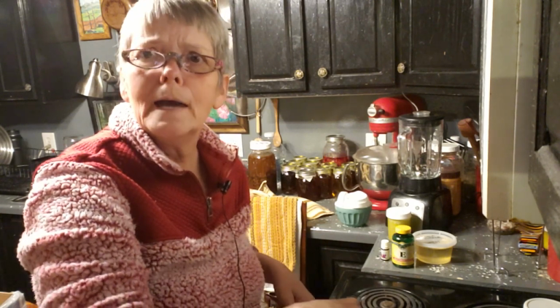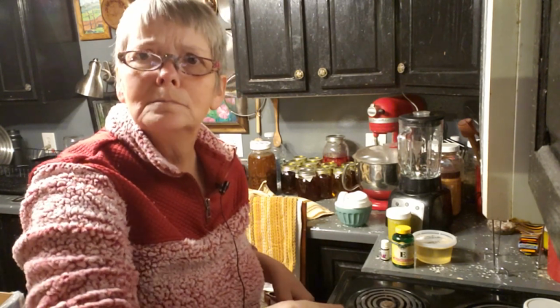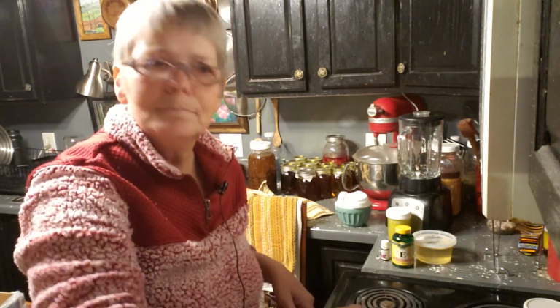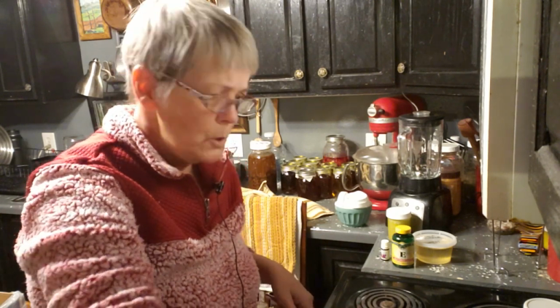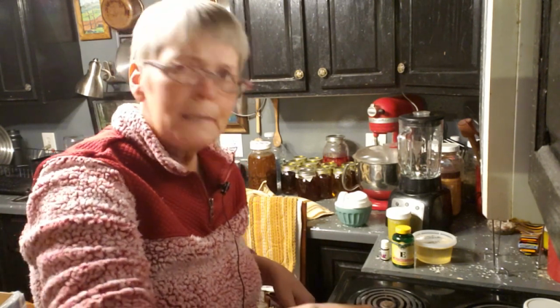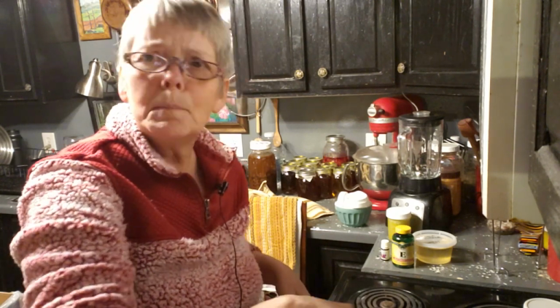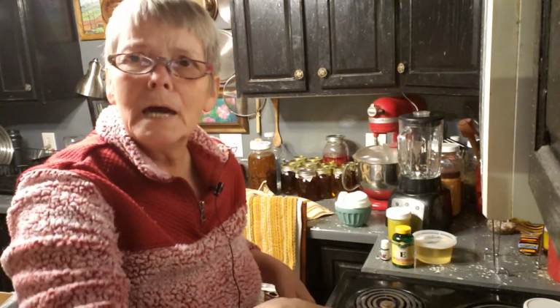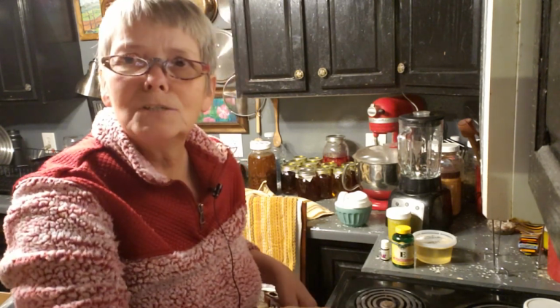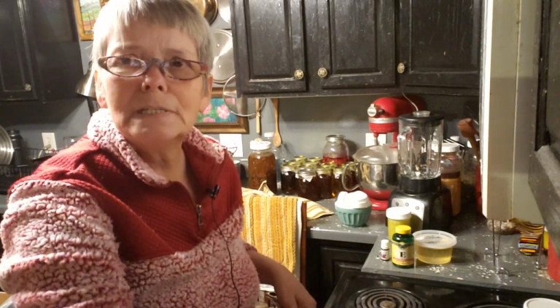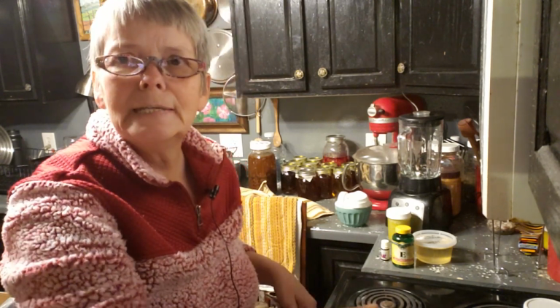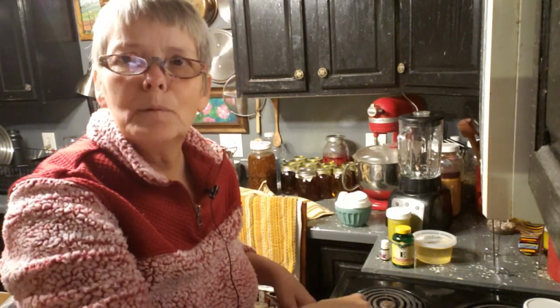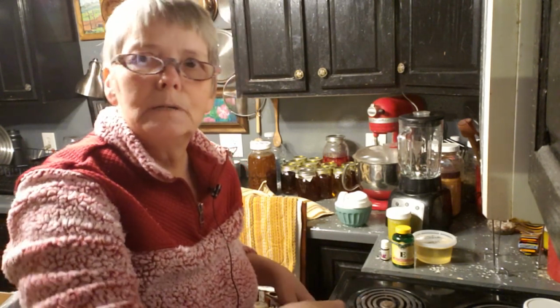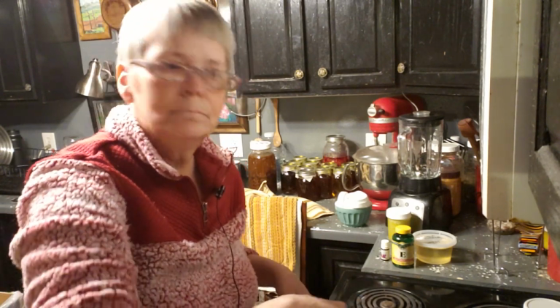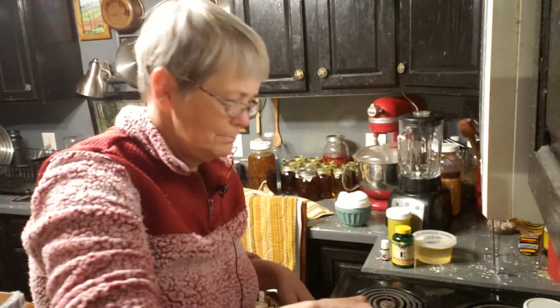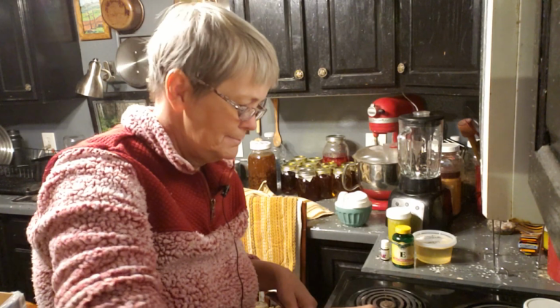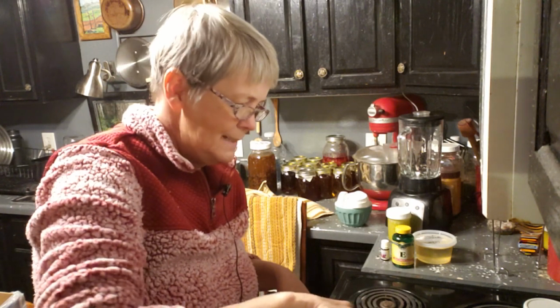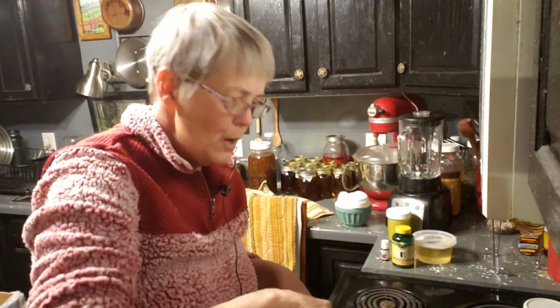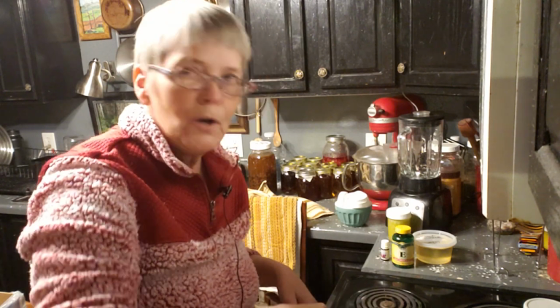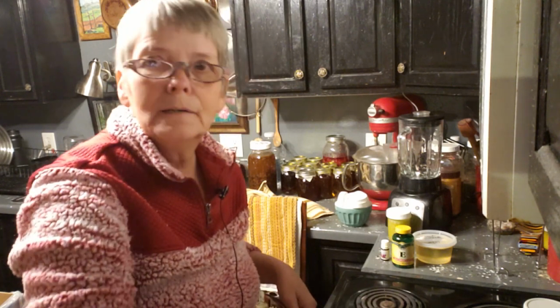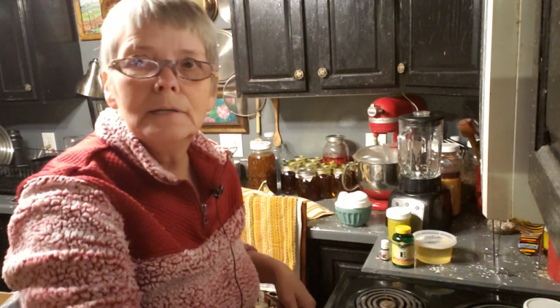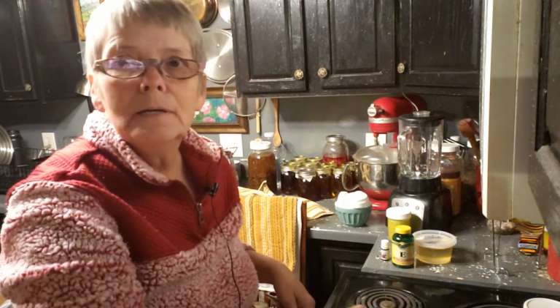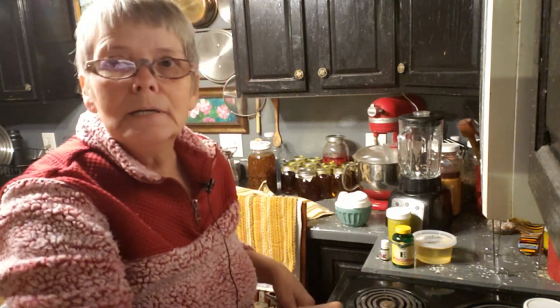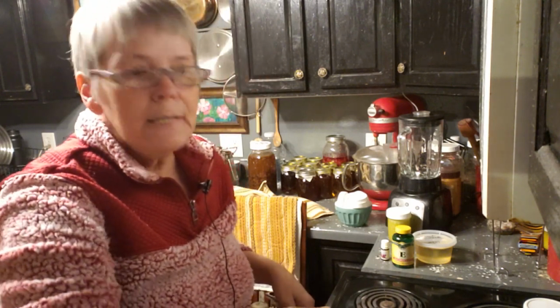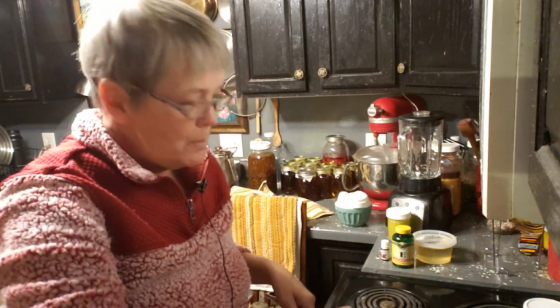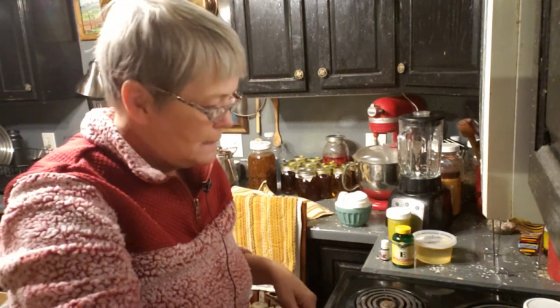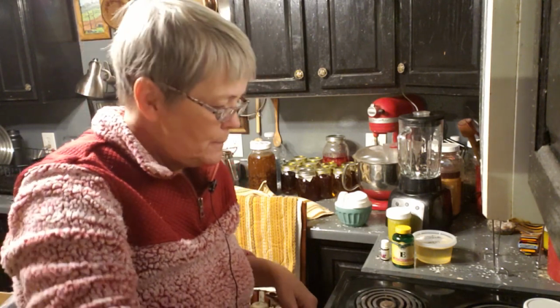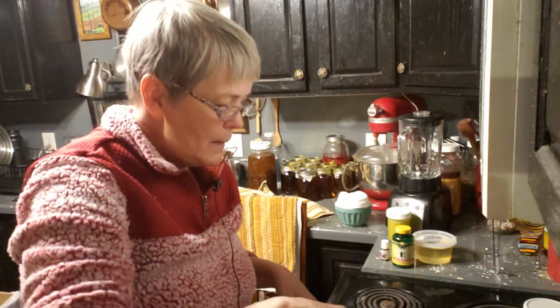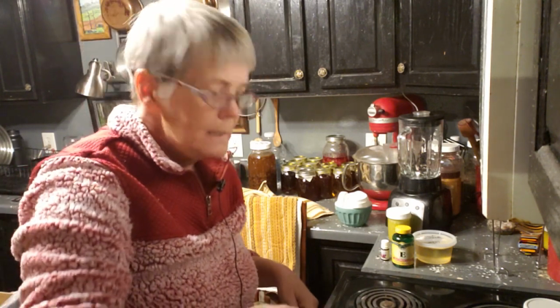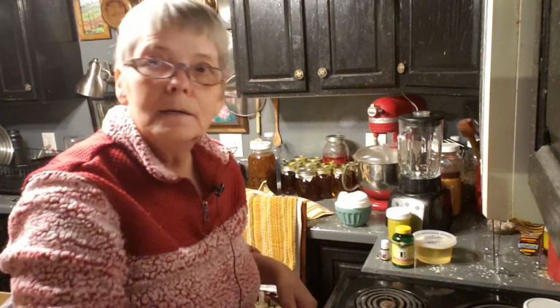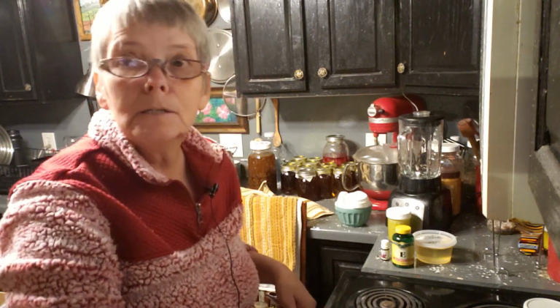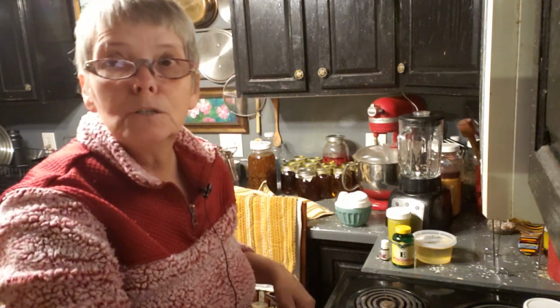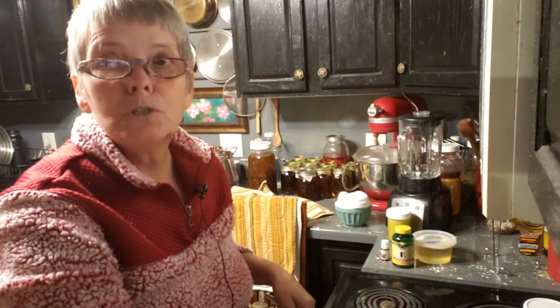Hi! Welcome back to Apple Conditions. This is Sandy Averly. Today I'm making some of my healing lotion.